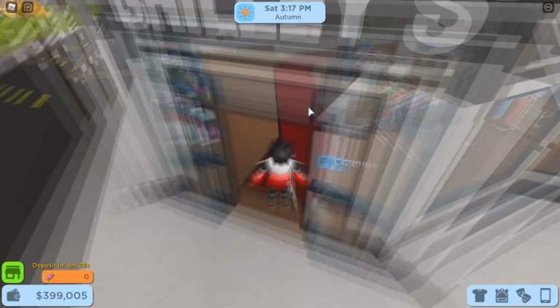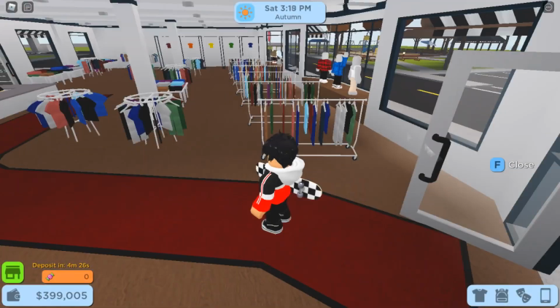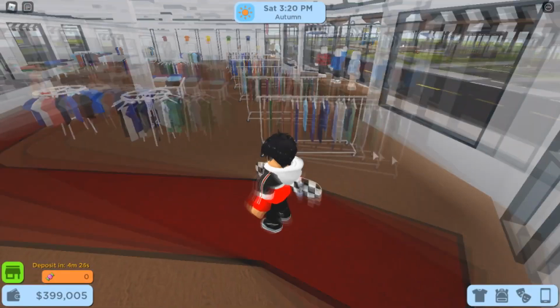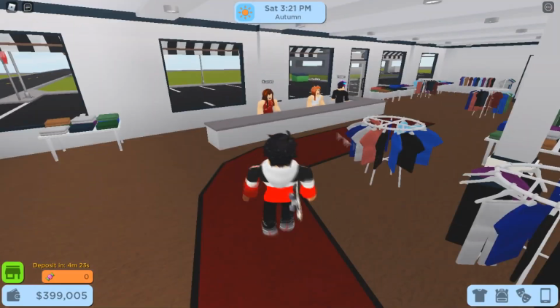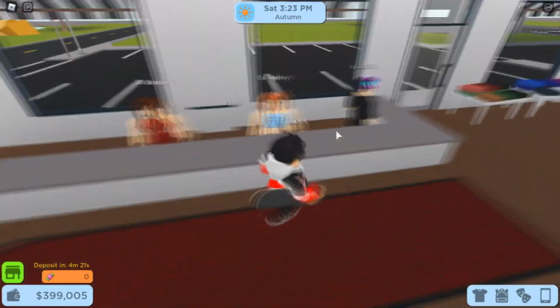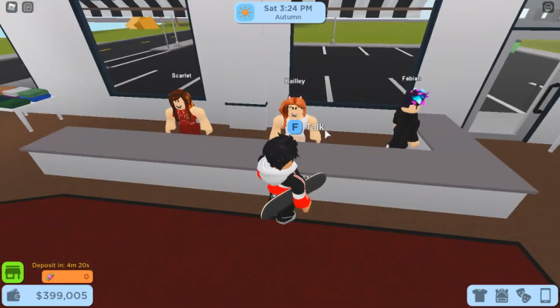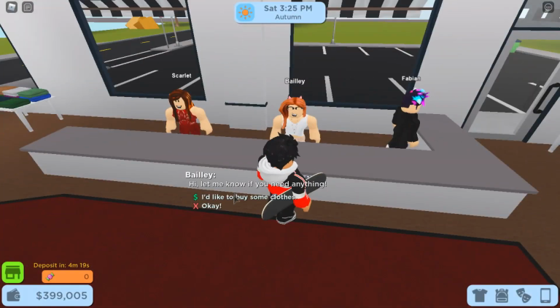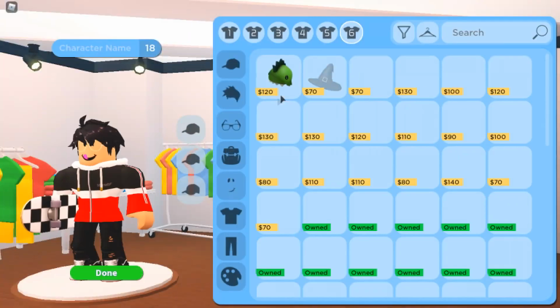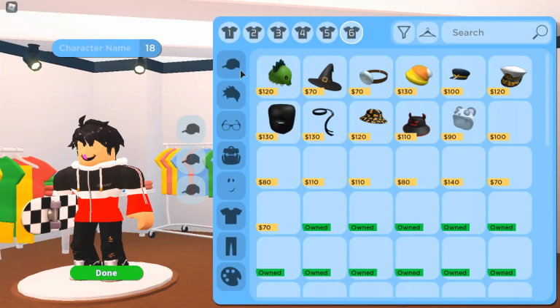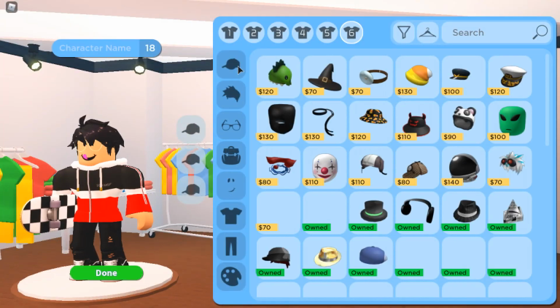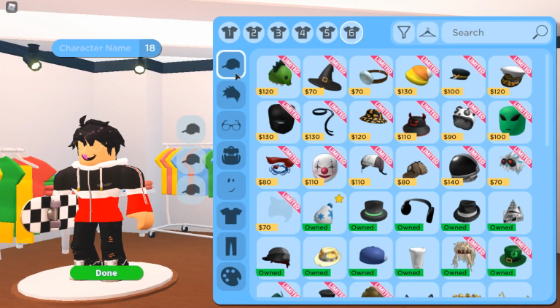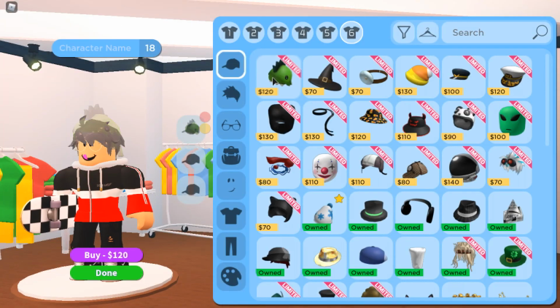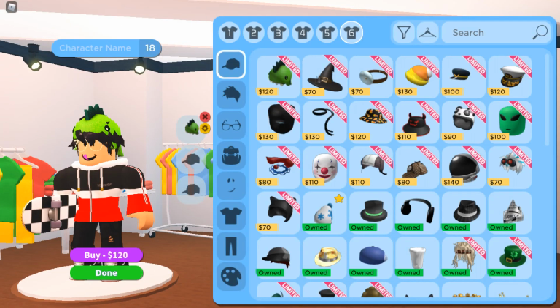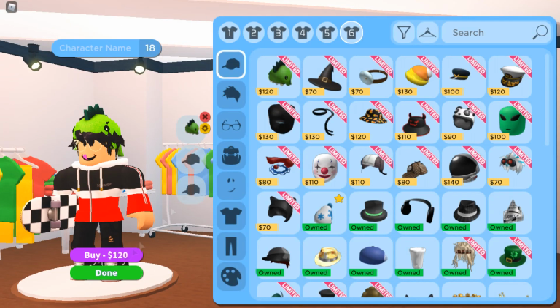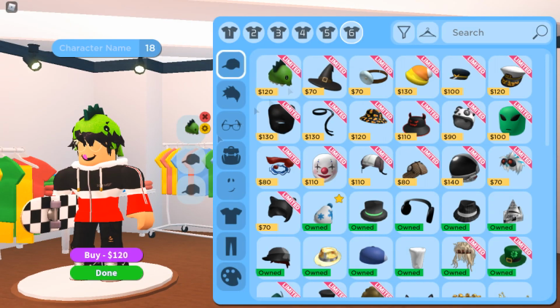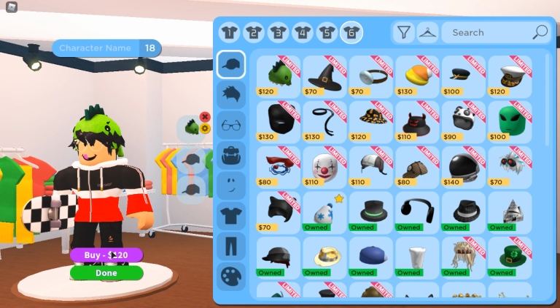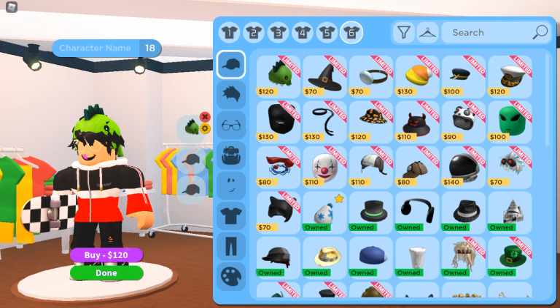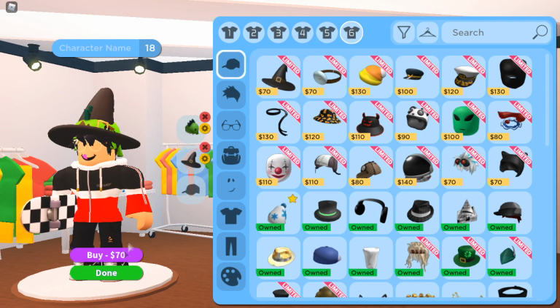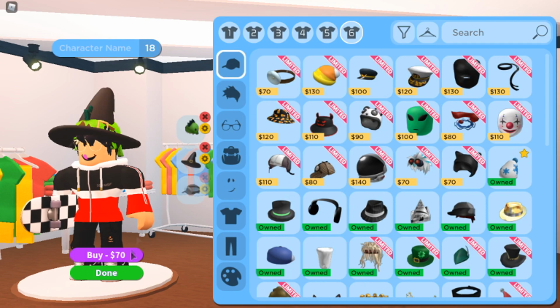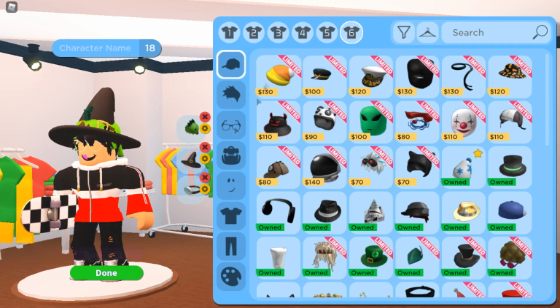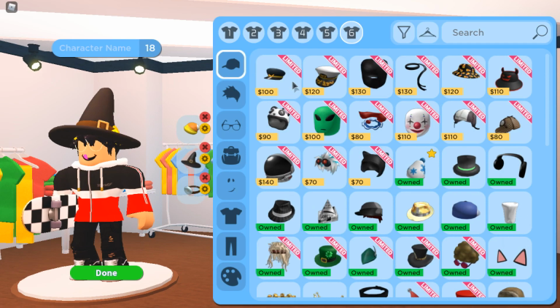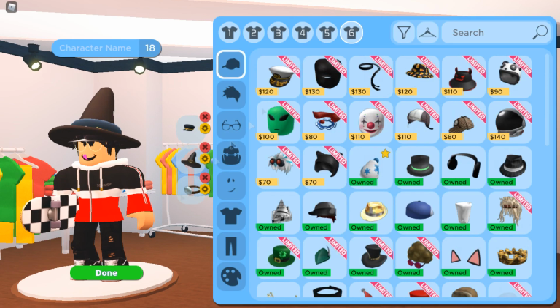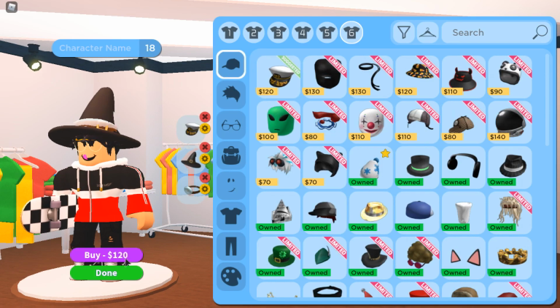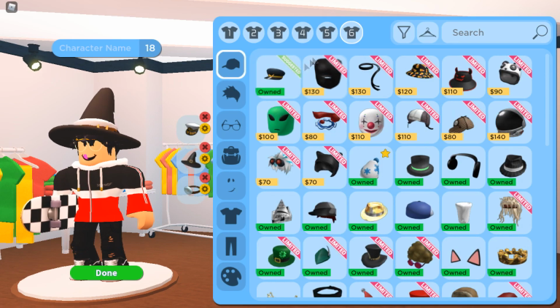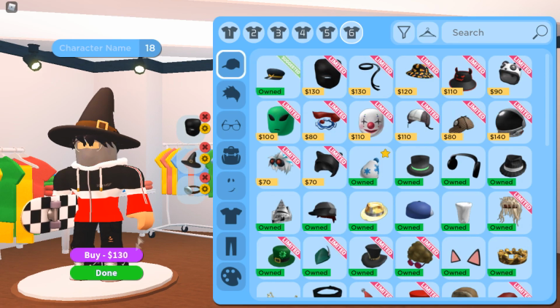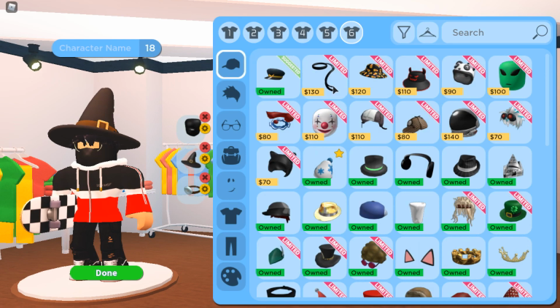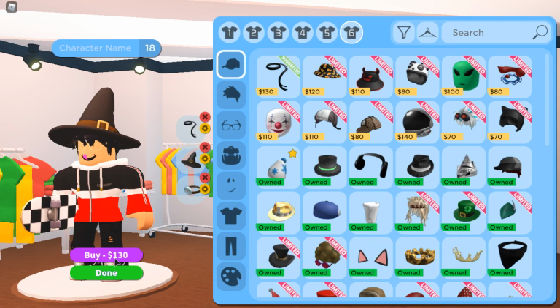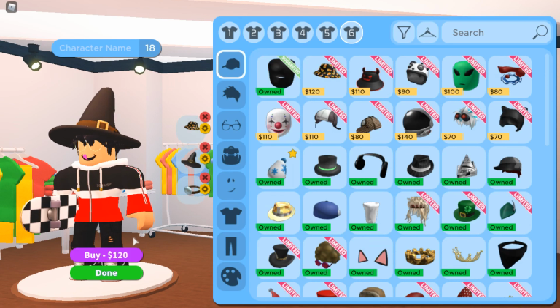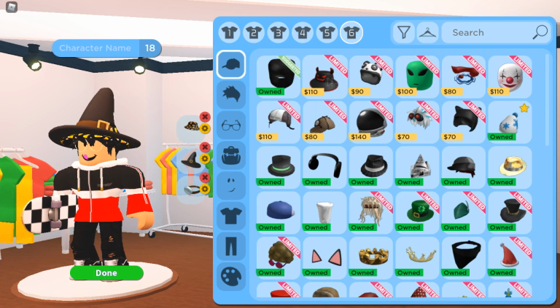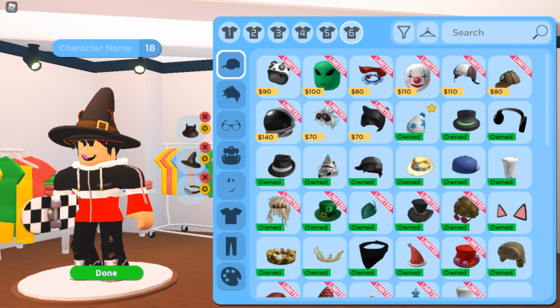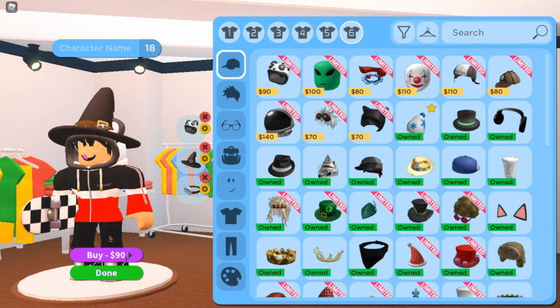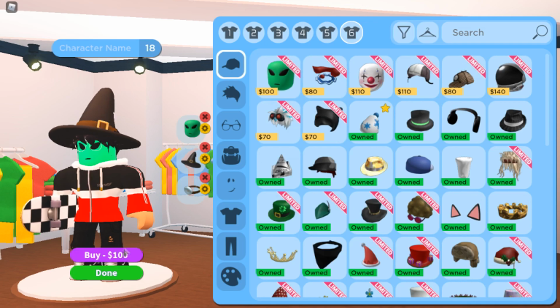So we've just arrived at a clothing store — there are quite a bit of new clothes to choose from. Here we have some costumes and Halloween related accessories. I'm going to put them all on real quick and we'll continue on with the other new stuff.